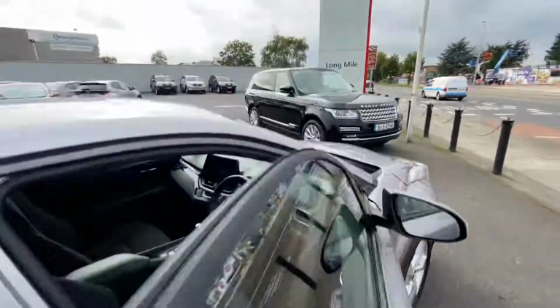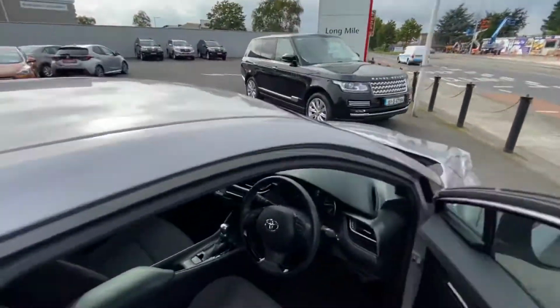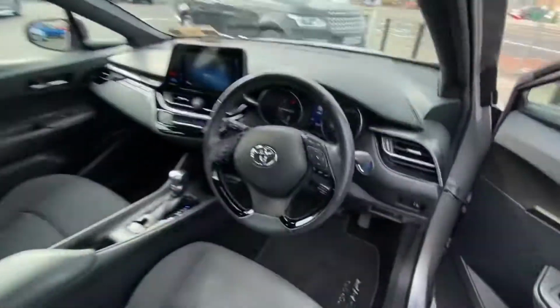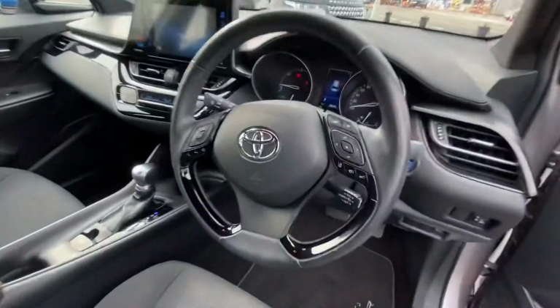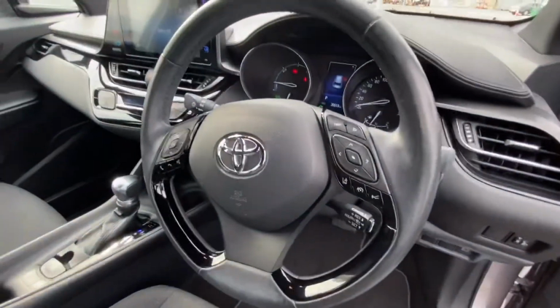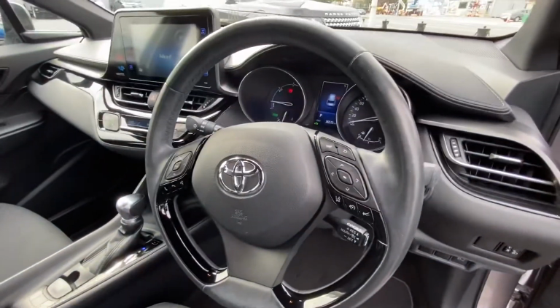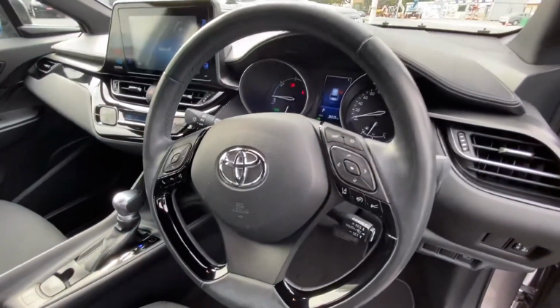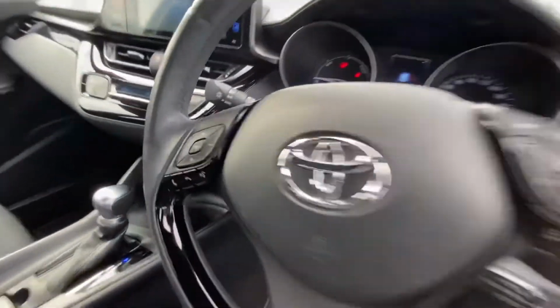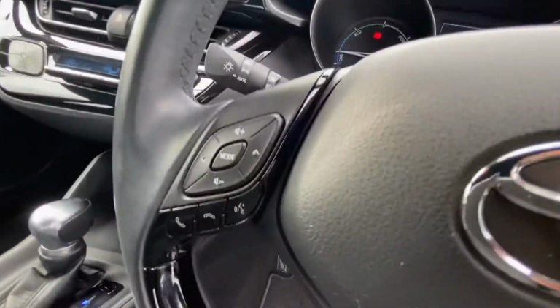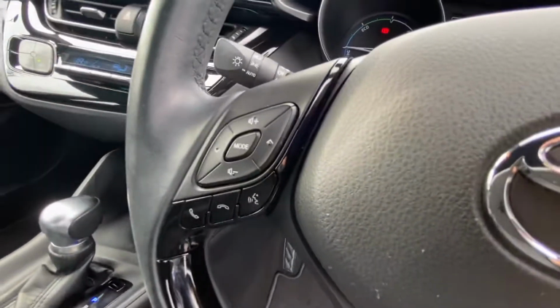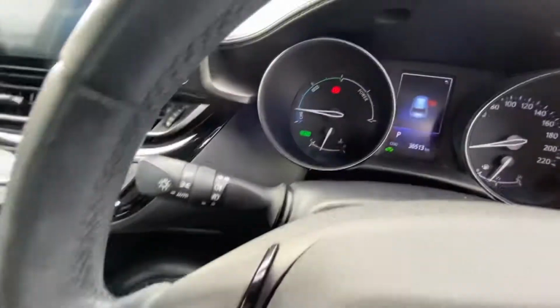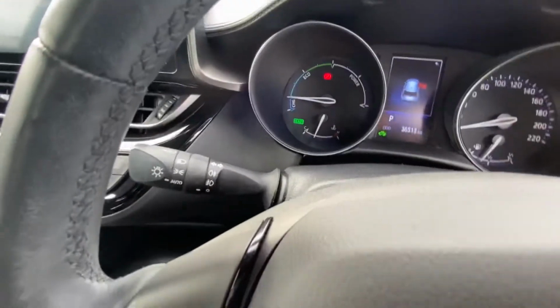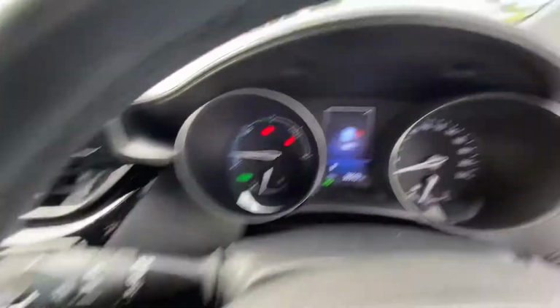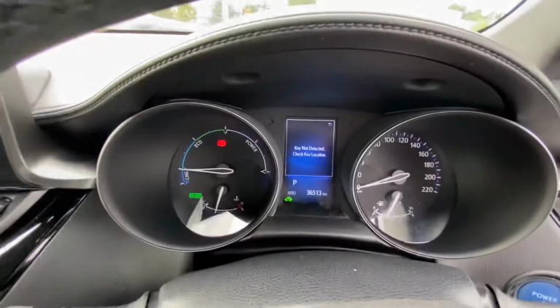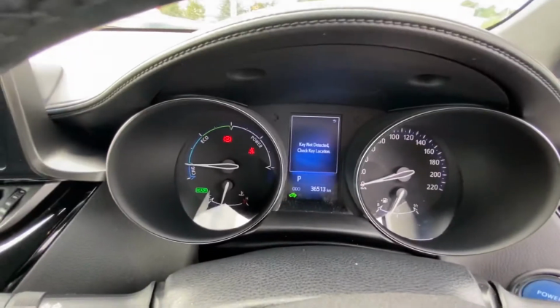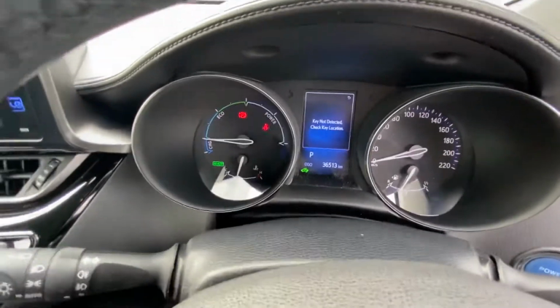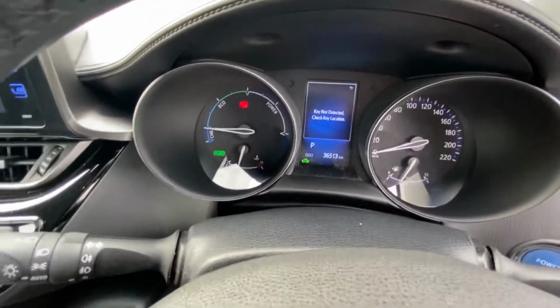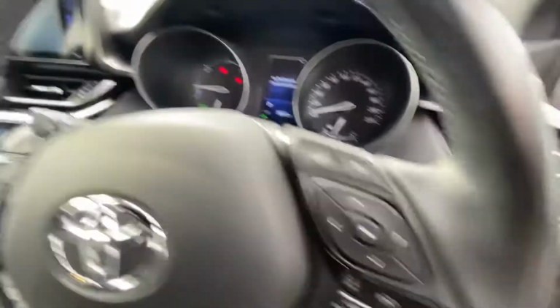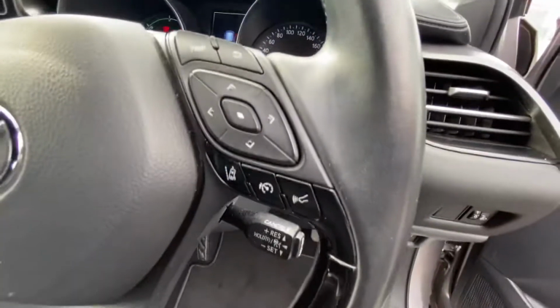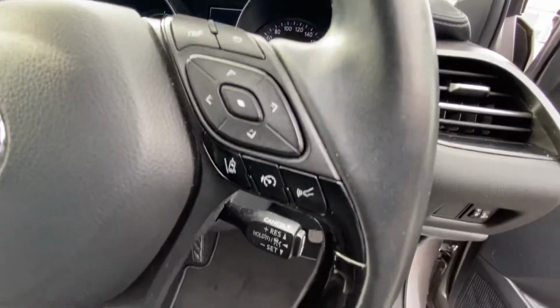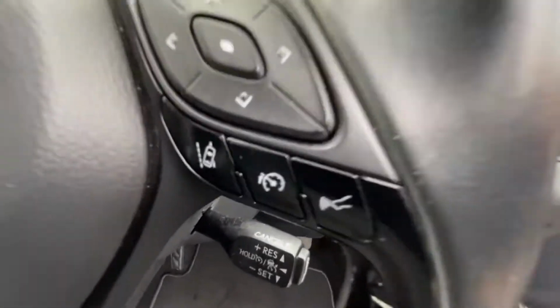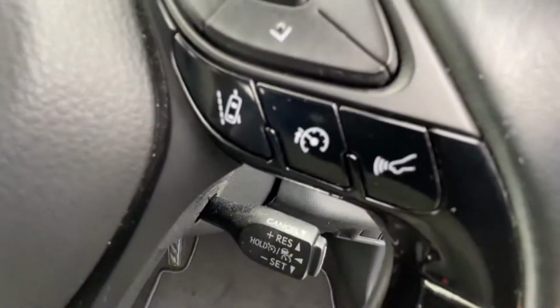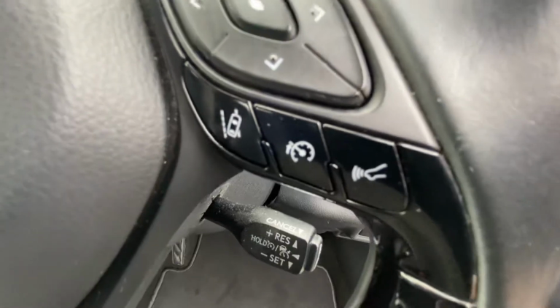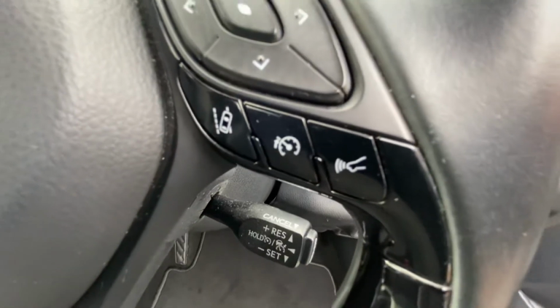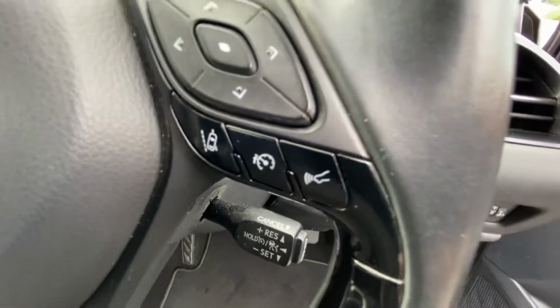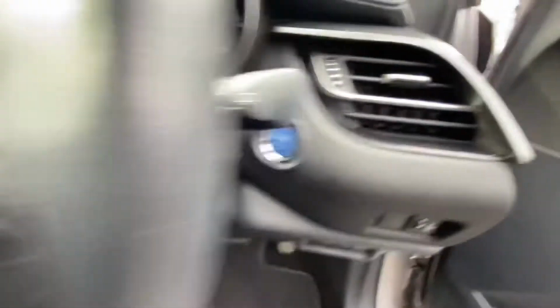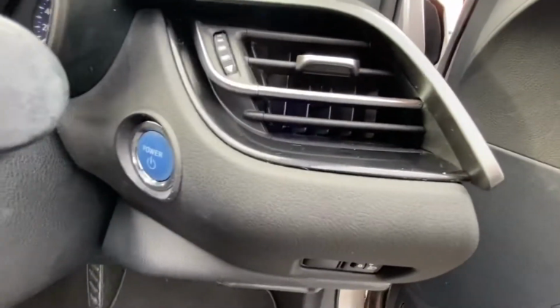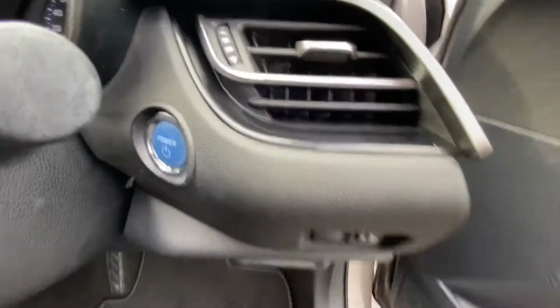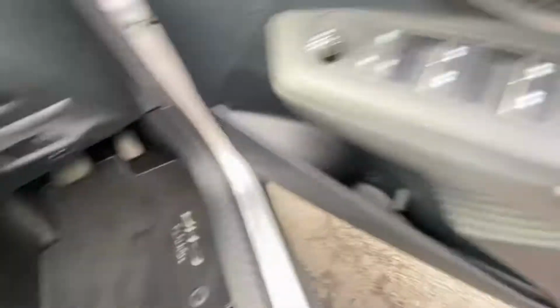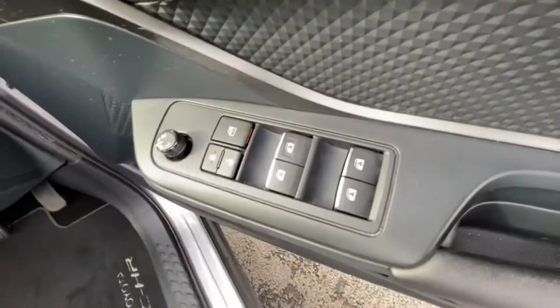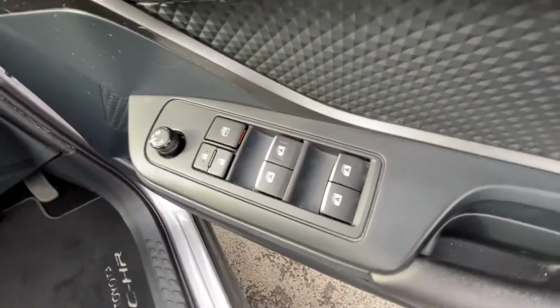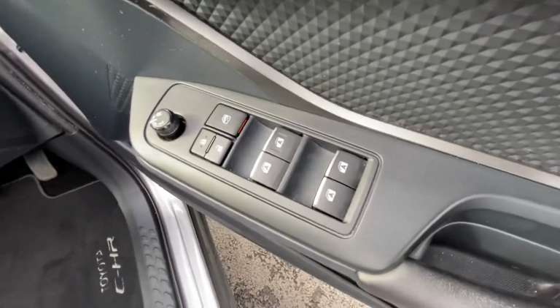Inside we have the multi-spoke multi-function Toyota steering wheel with Bluetooth media control, auto lights, and 36,513 km on the clock. Toyota safety systems include lane assist, radar cruise control, keyless start, and electric windows all around.